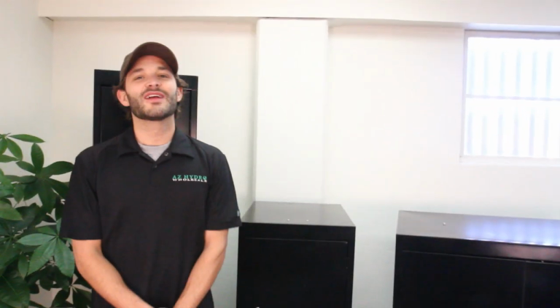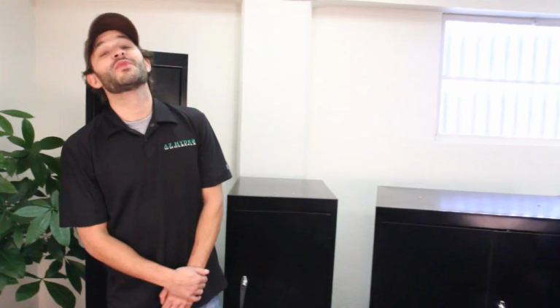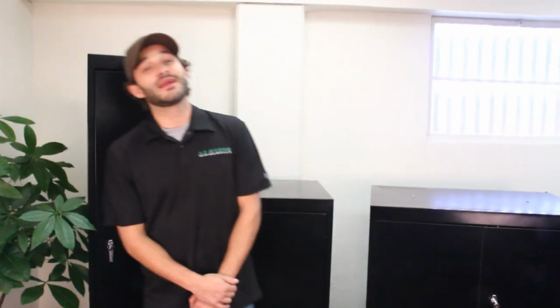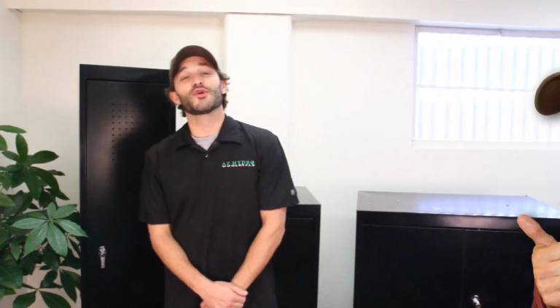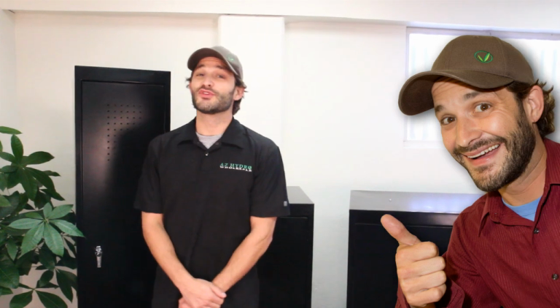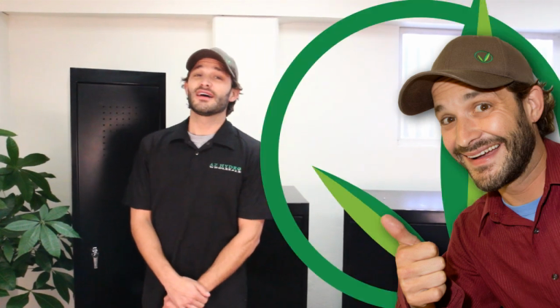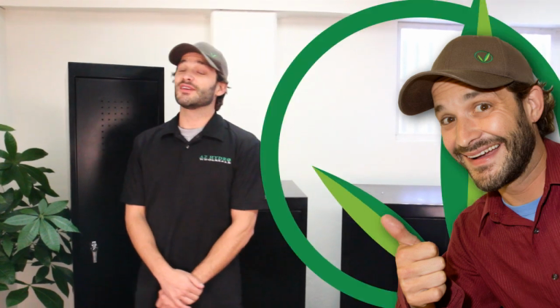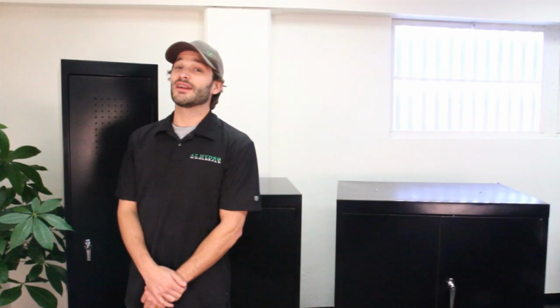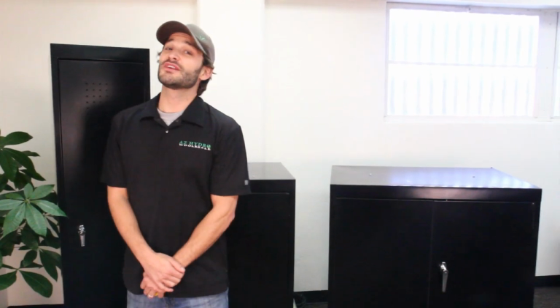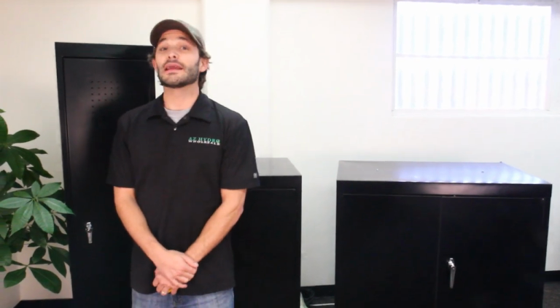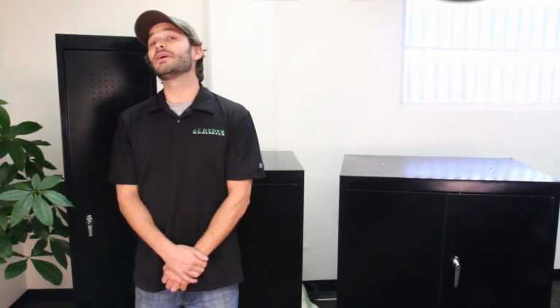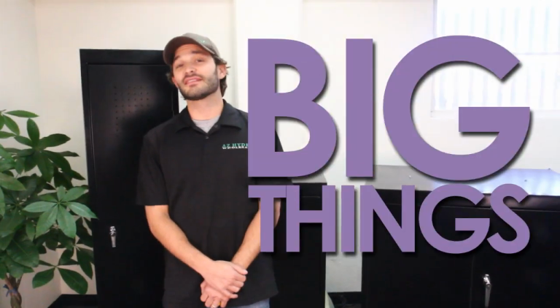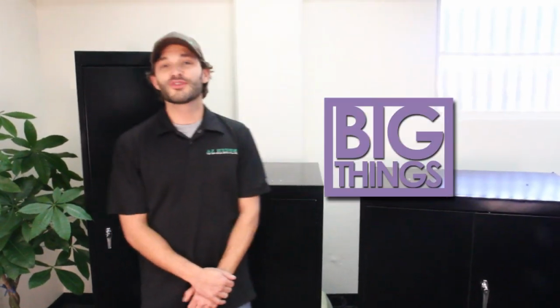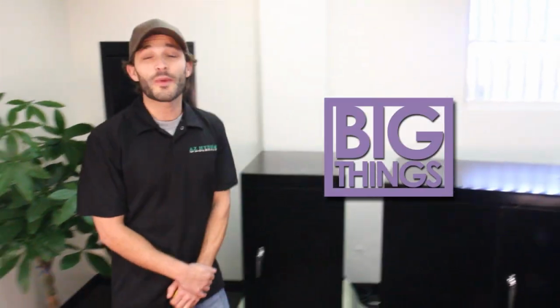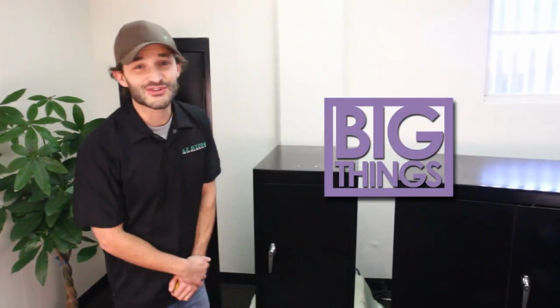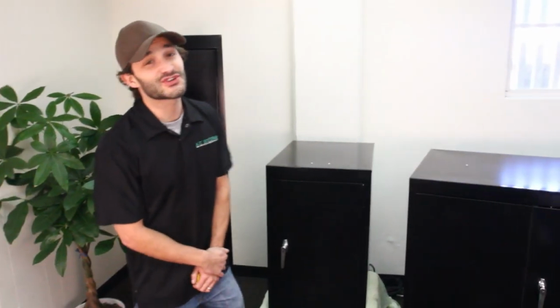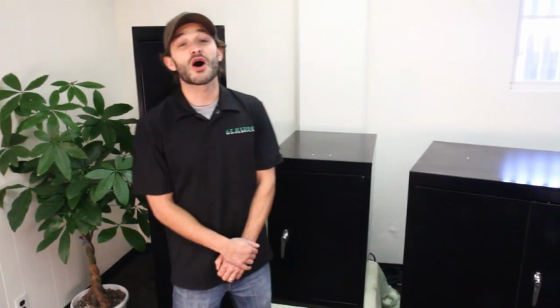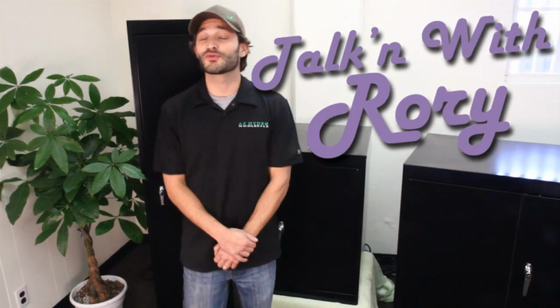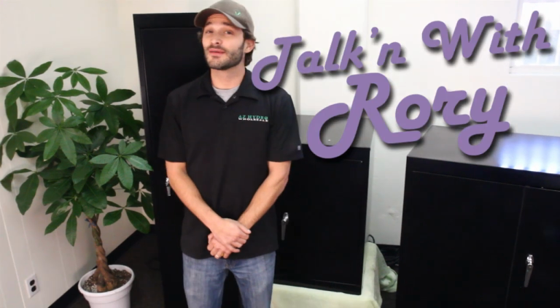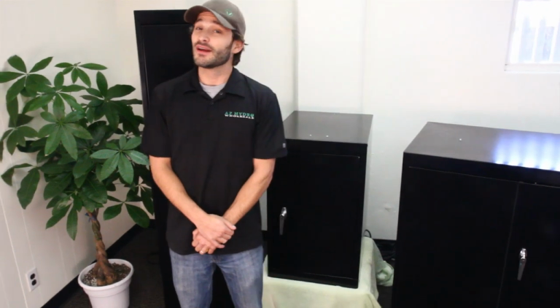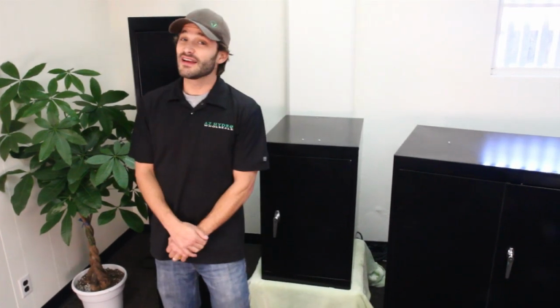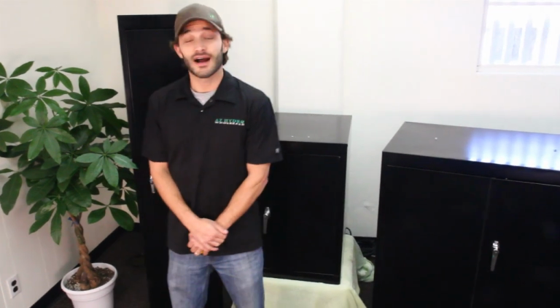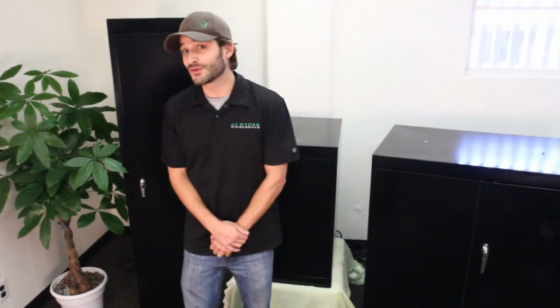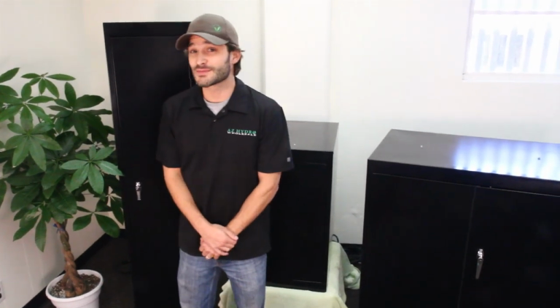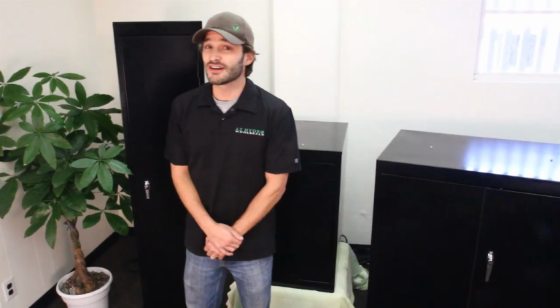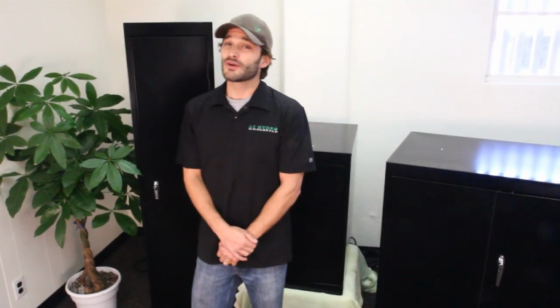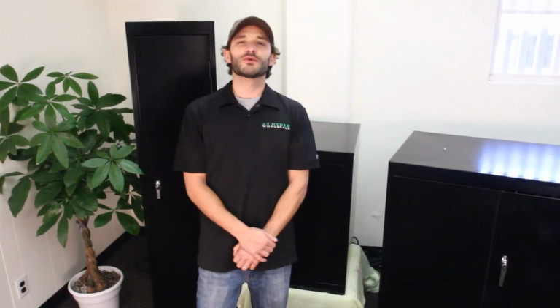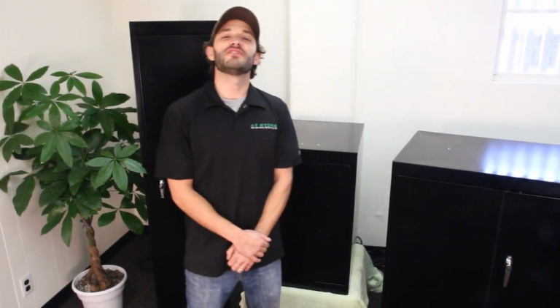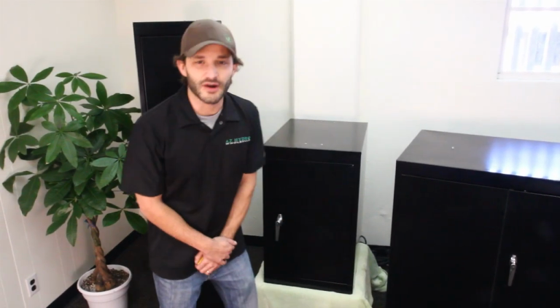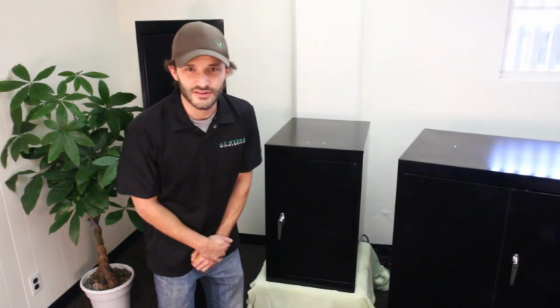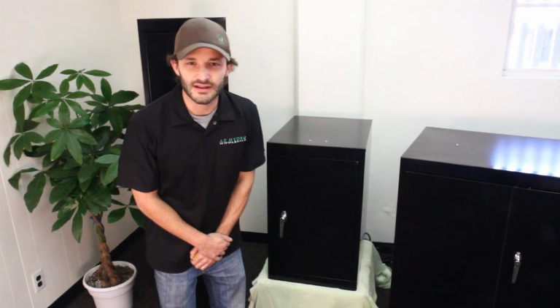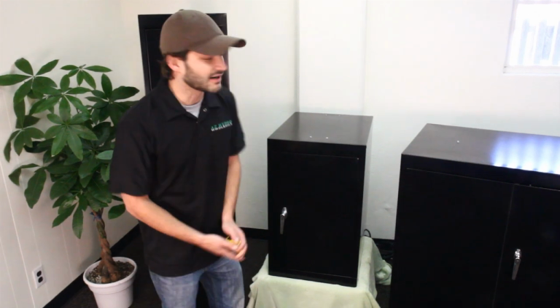Hello, my name is Rory with Supercloset and you are now watching the big things come in small packages edition of Talkin' with Rory. Now when I say that, I'm not only referring to myself, but also to one of my favorite products in the Supercloset line, the Superbox.